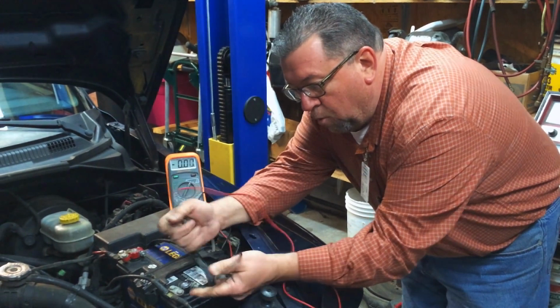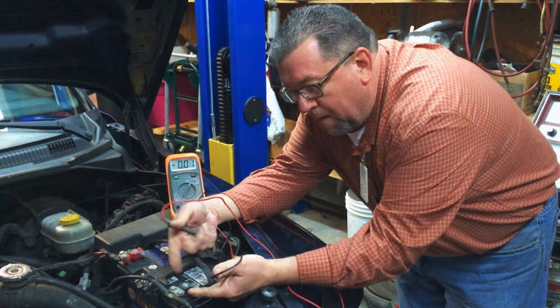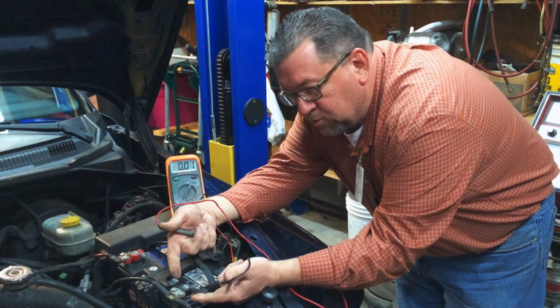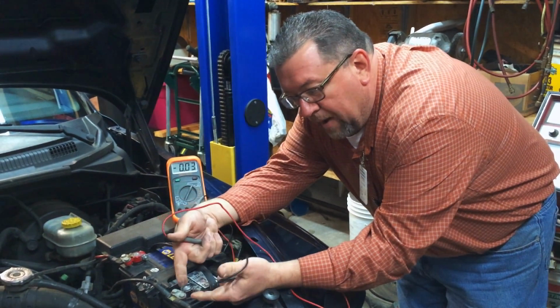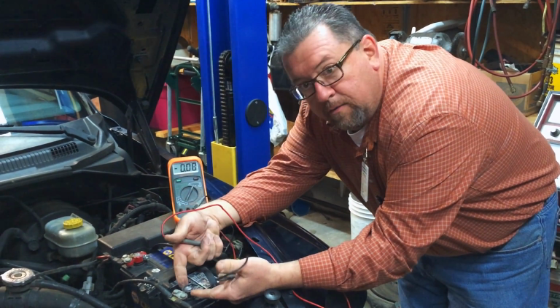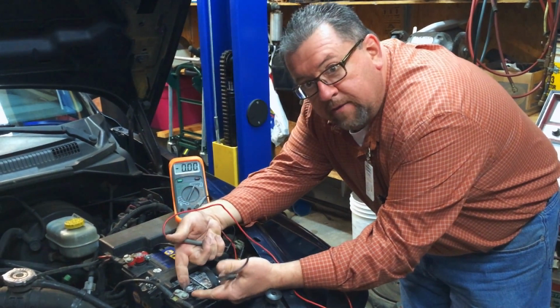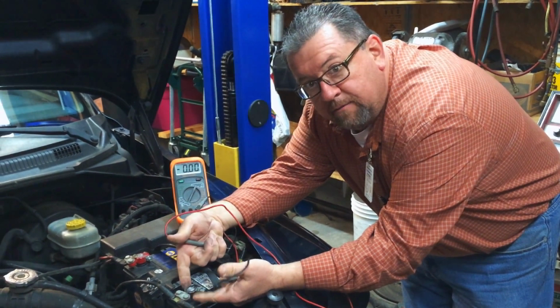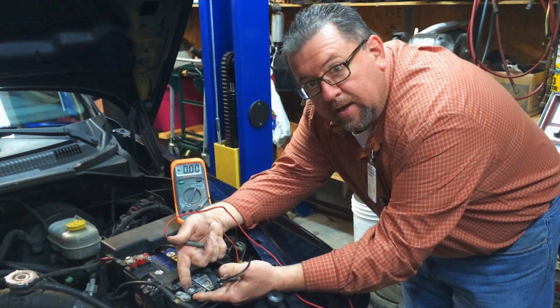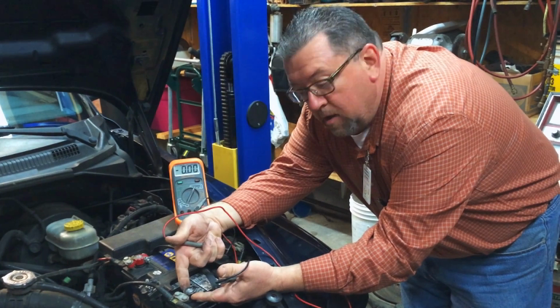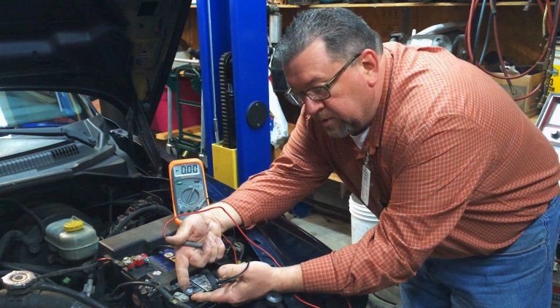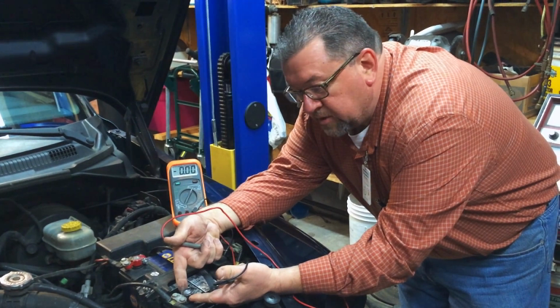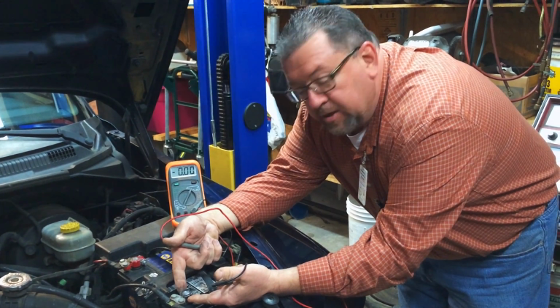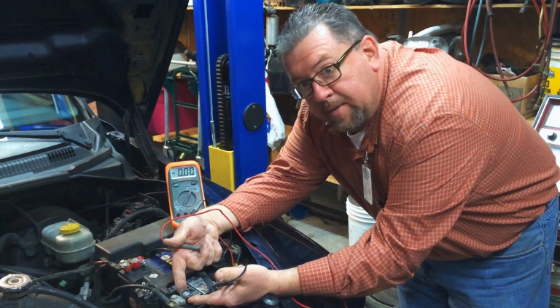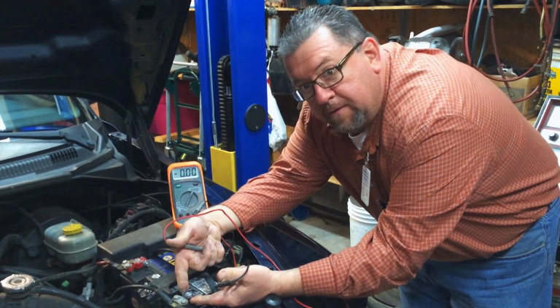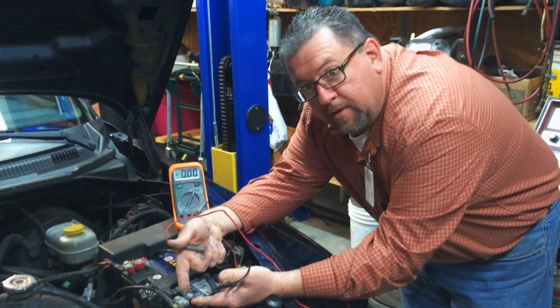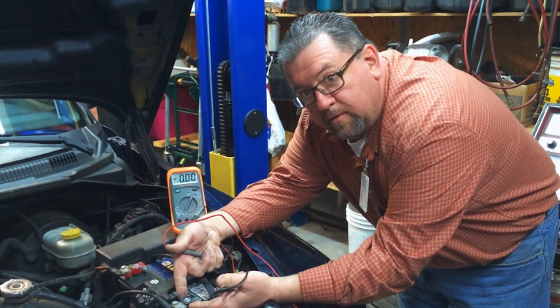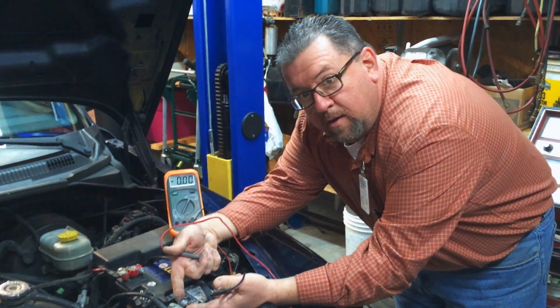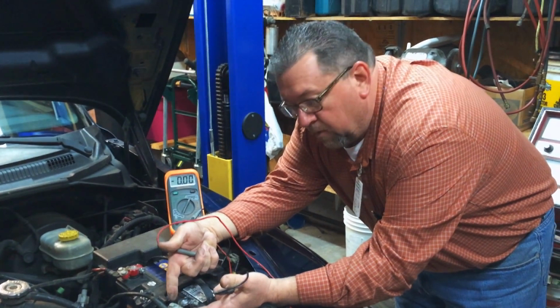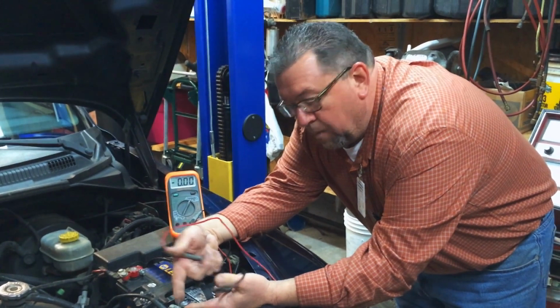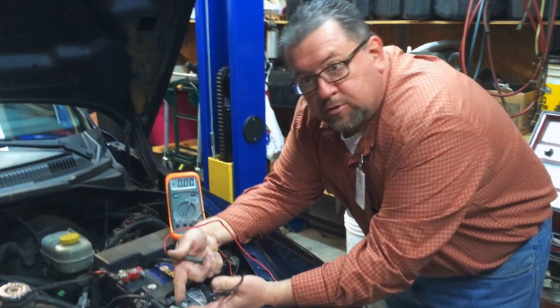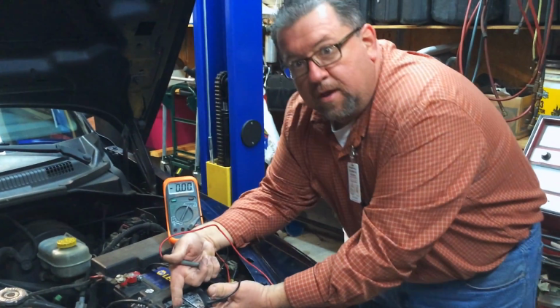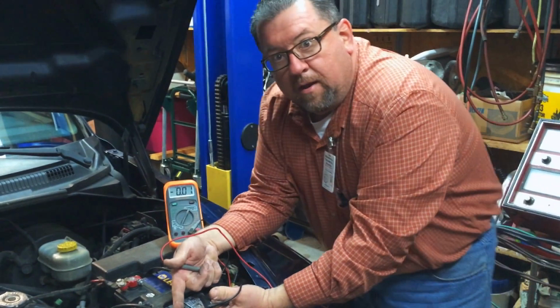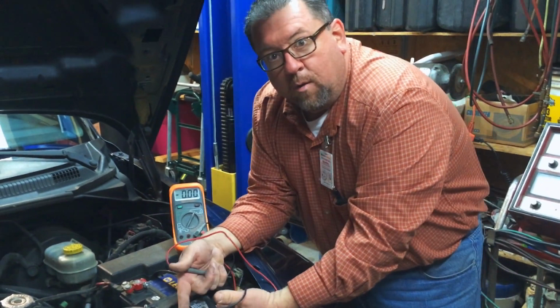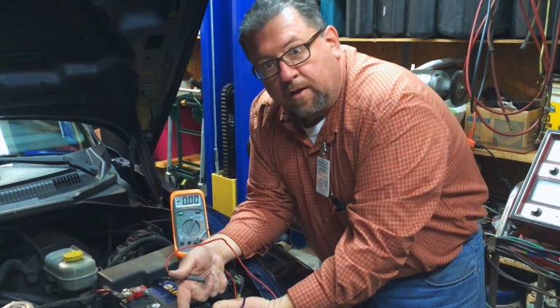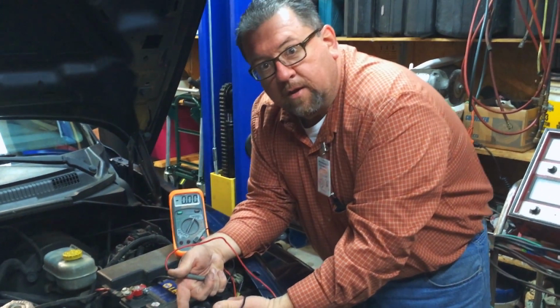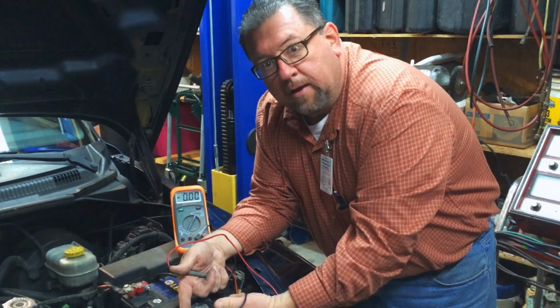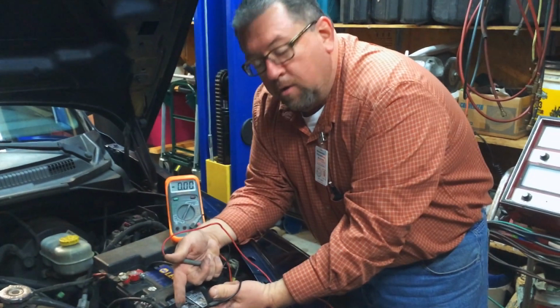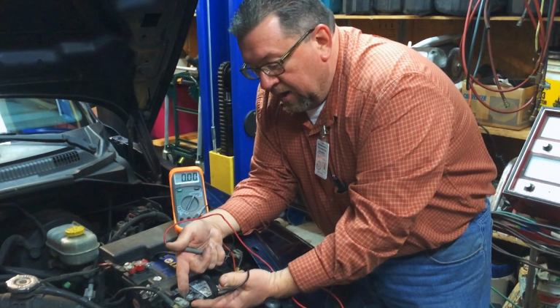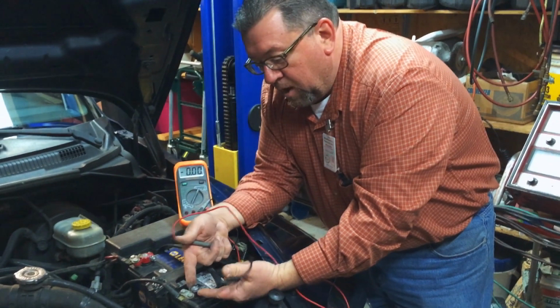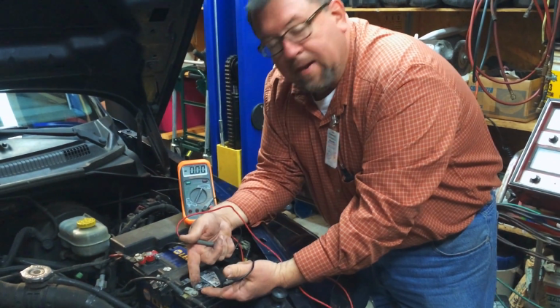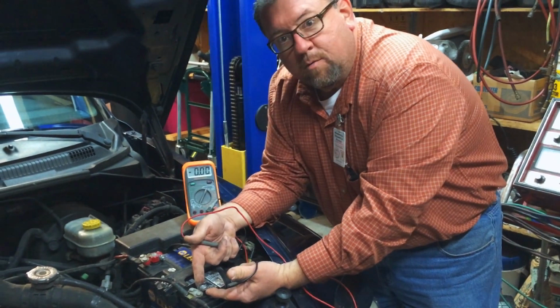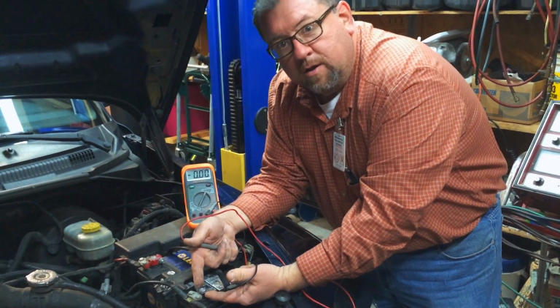The whole problem is right here in this negative lead. We've got a bad clamp or a bad connection here around this battery. It'll just take me a minute to fix this — we'll pause the video, I'll go ahead and clean the connector, and then we'll come back and see what it does.